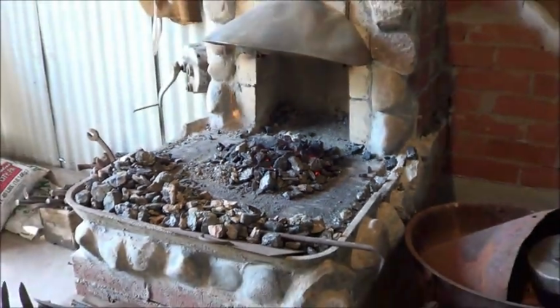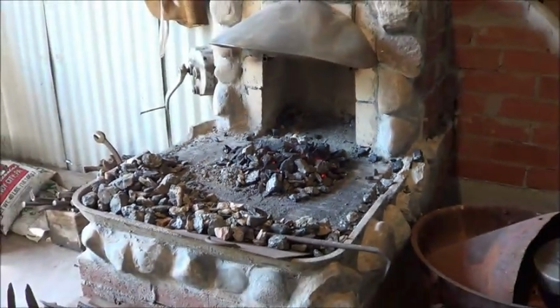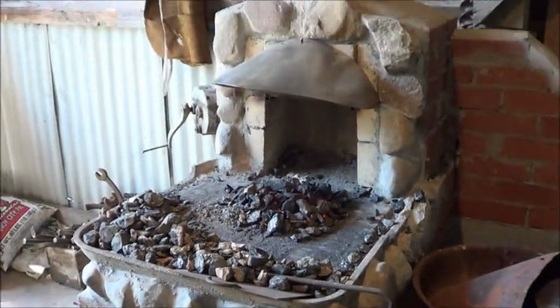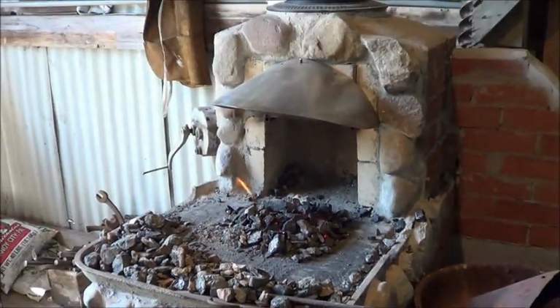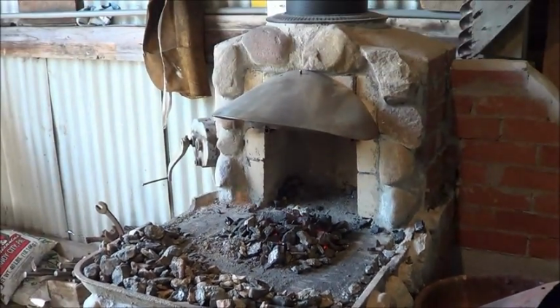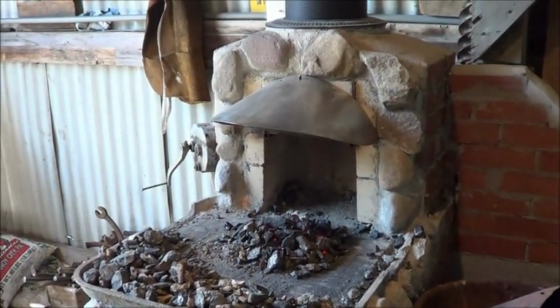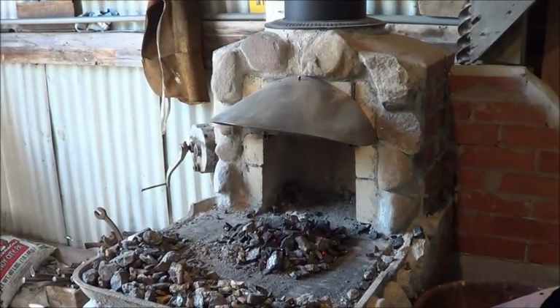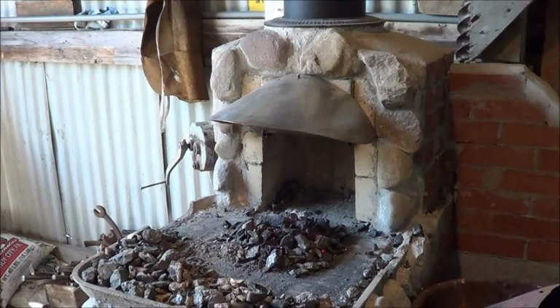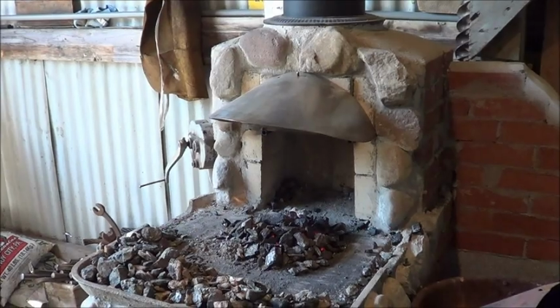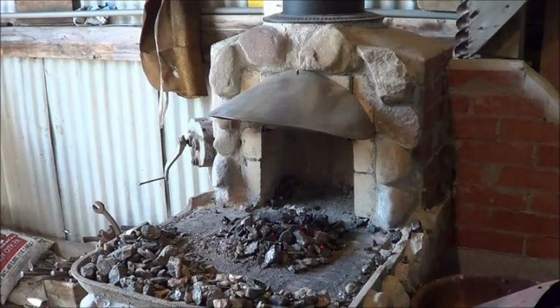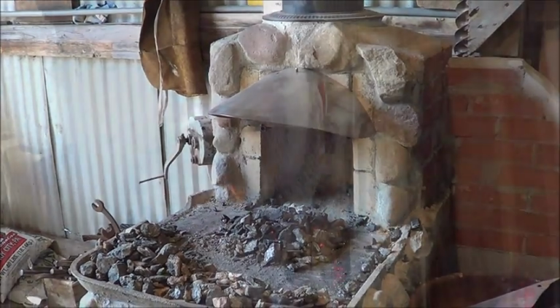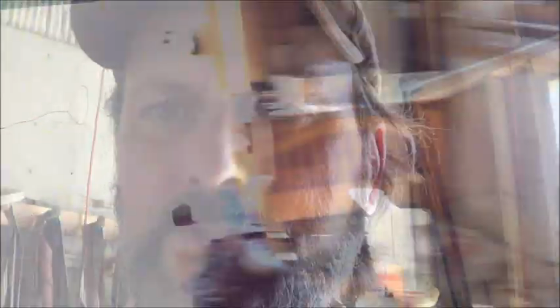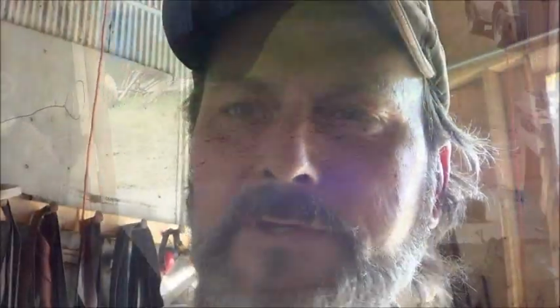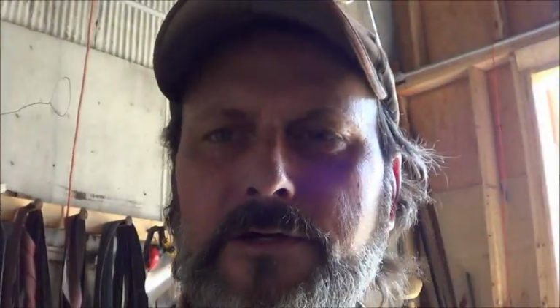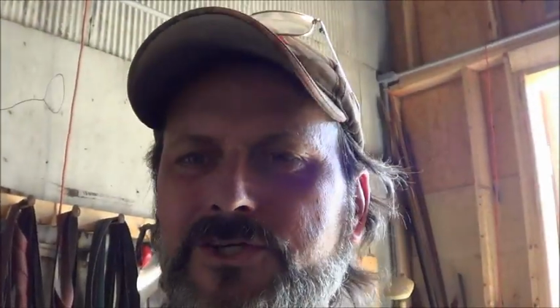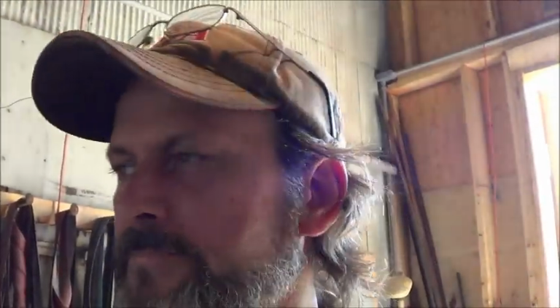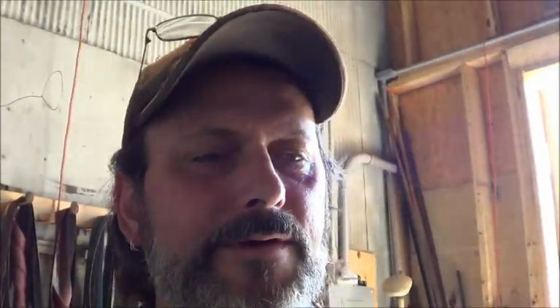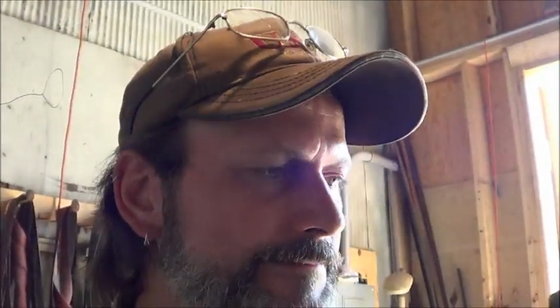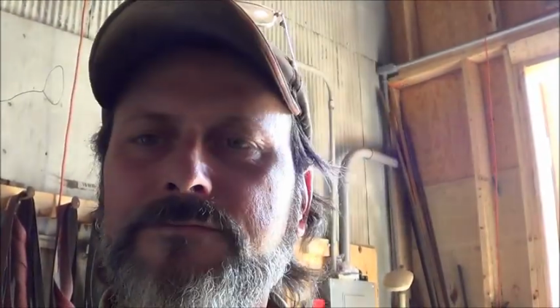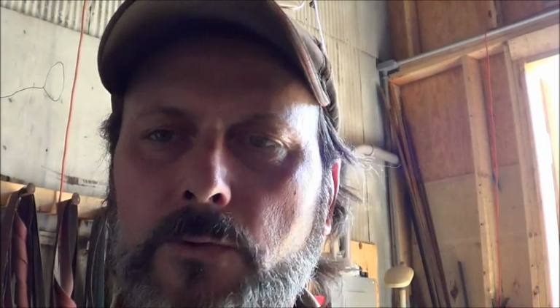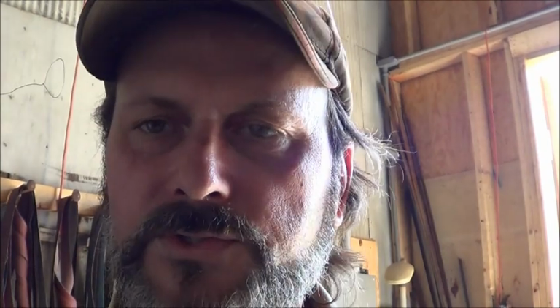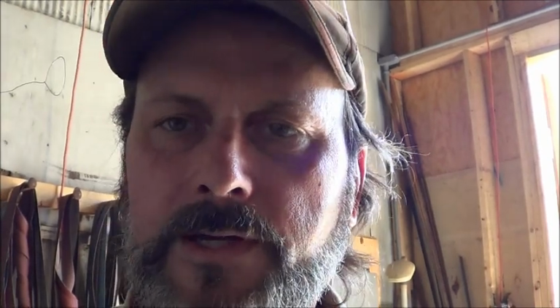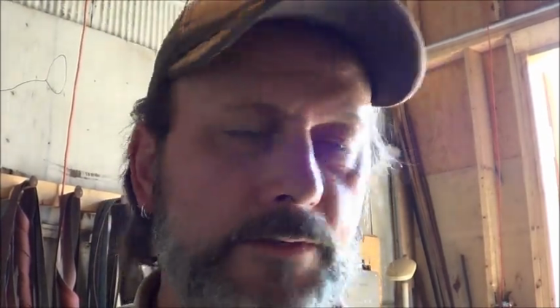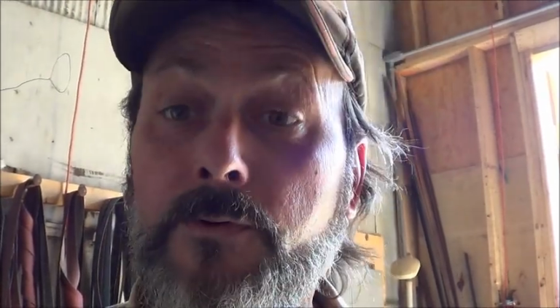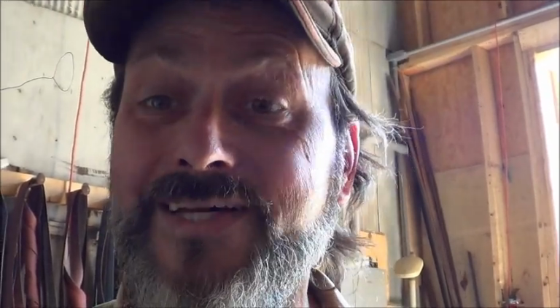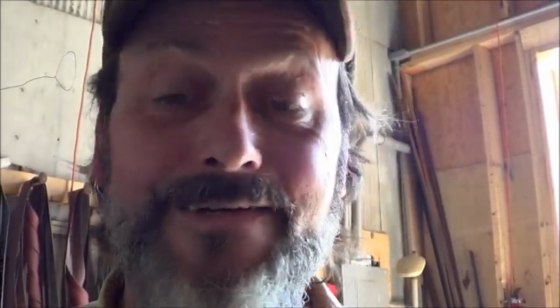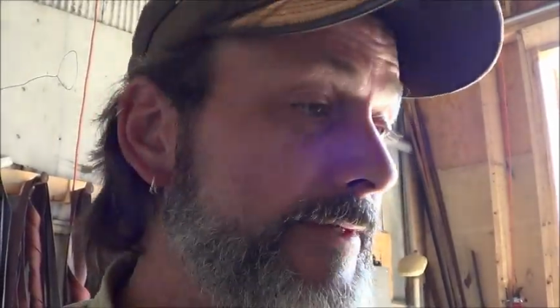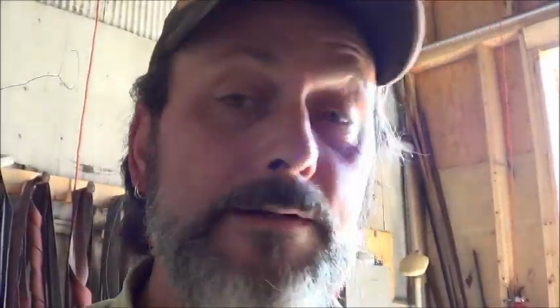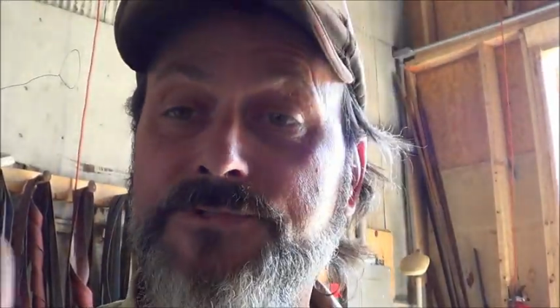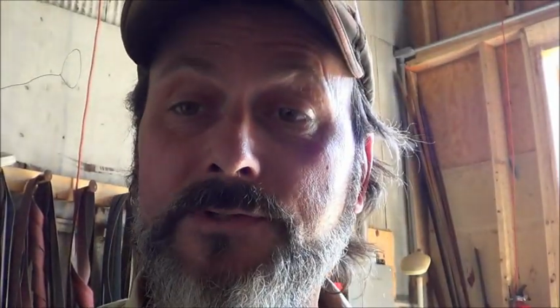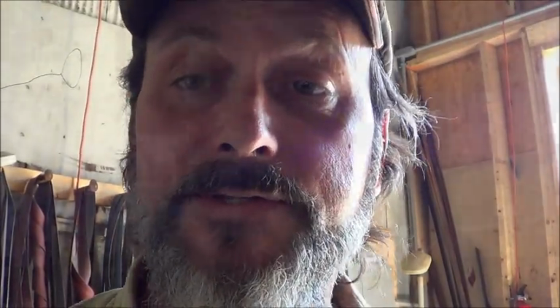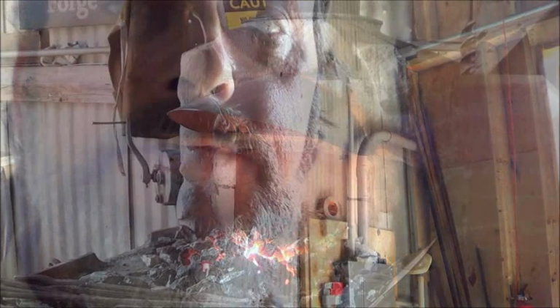And that, my friends, is how I get my new forge going. That's the forge, previous video is the shop - no excuse not to start making money right now. So stay tuned, let's get into some projects.